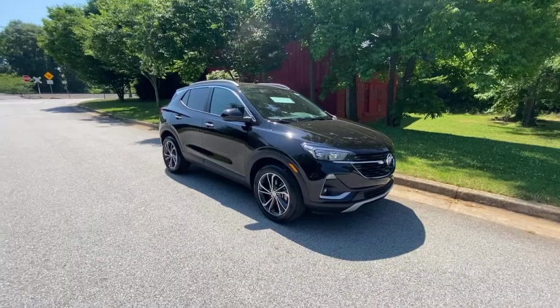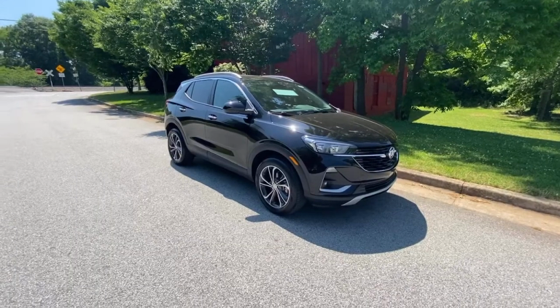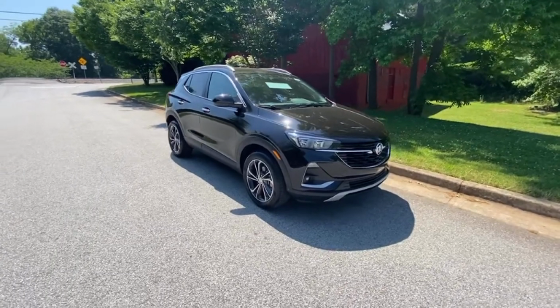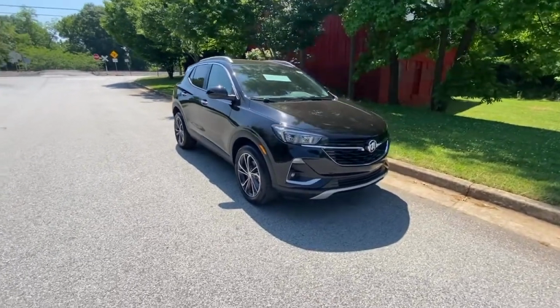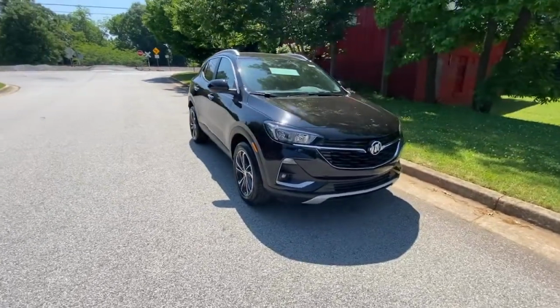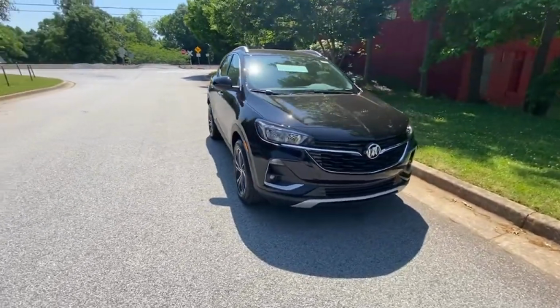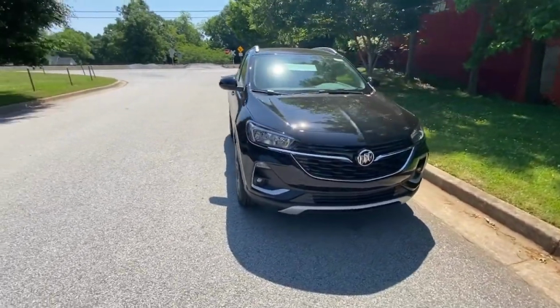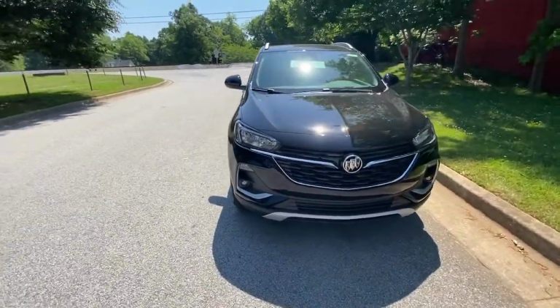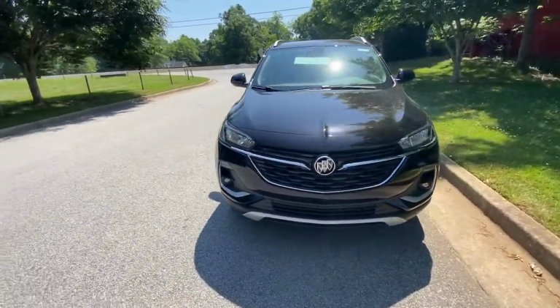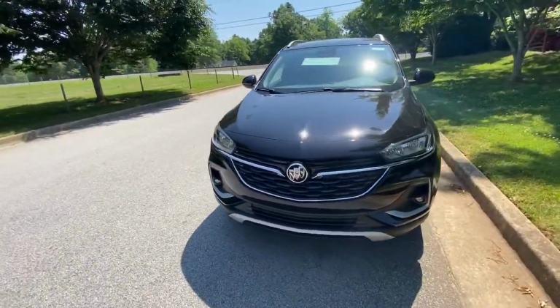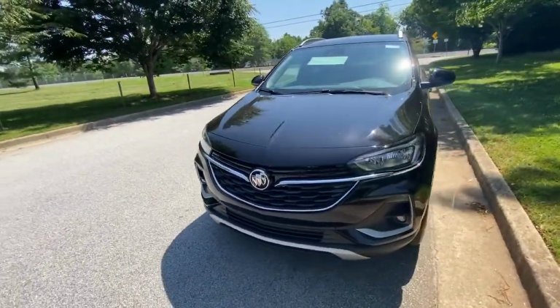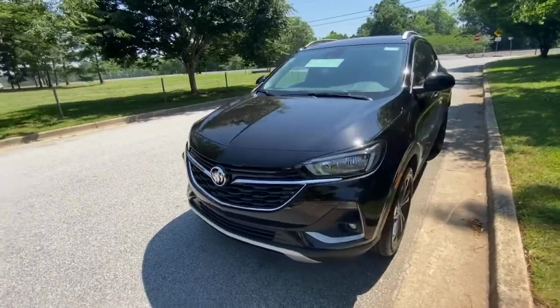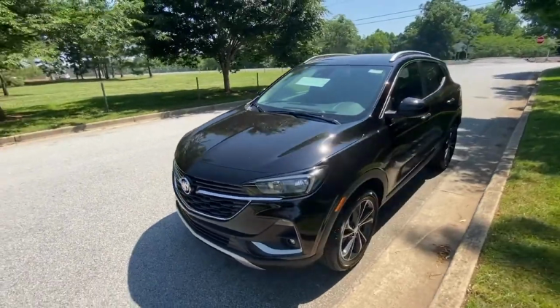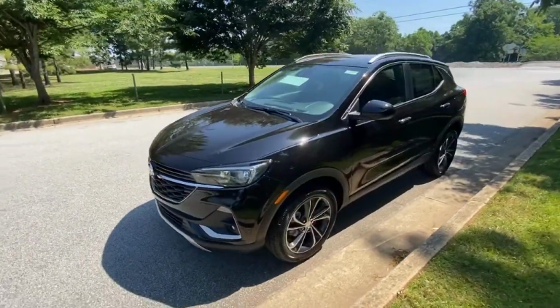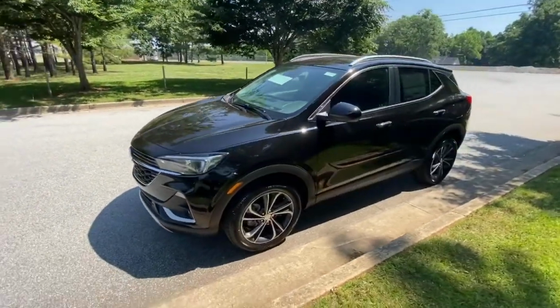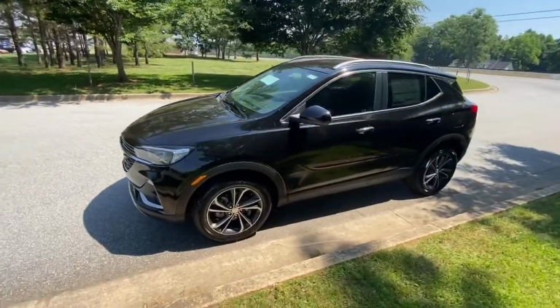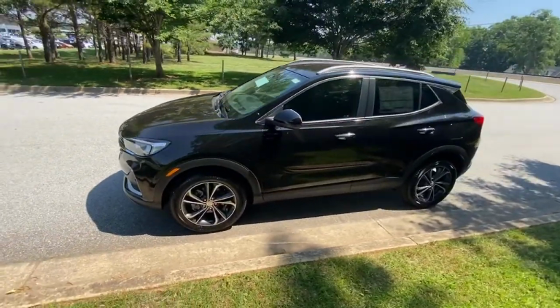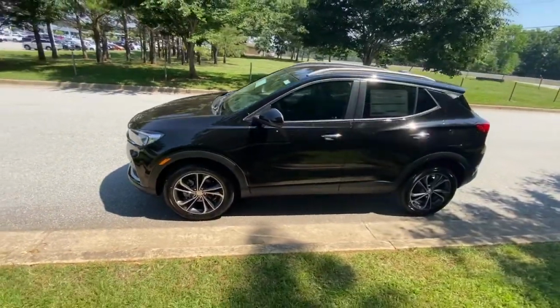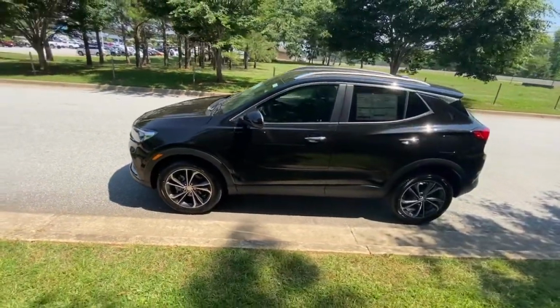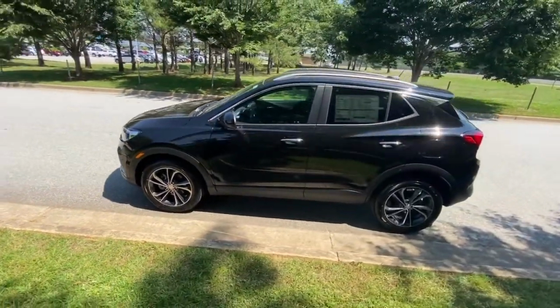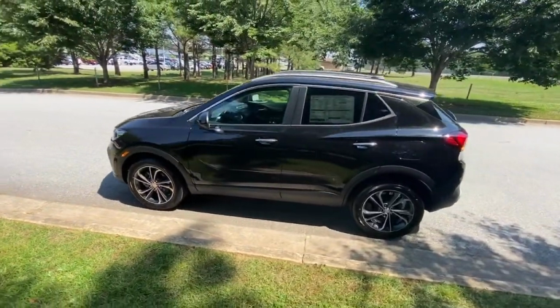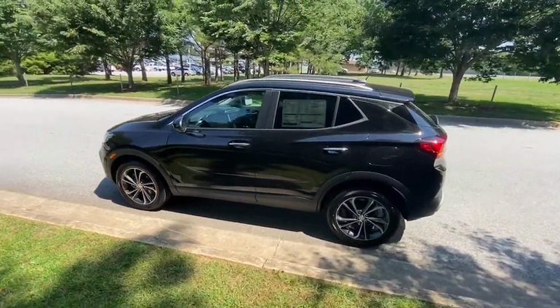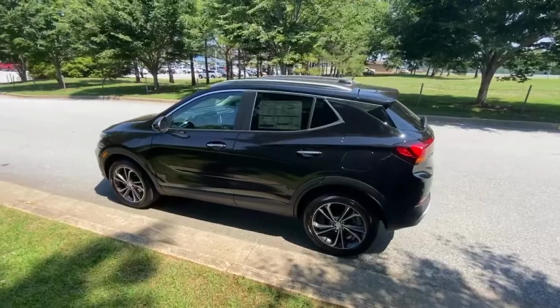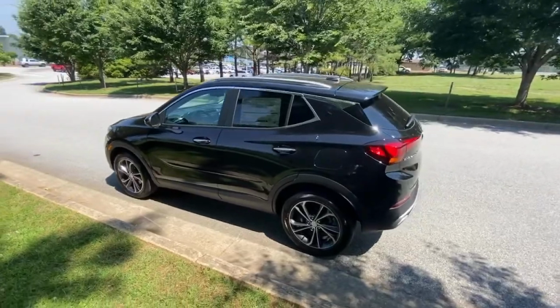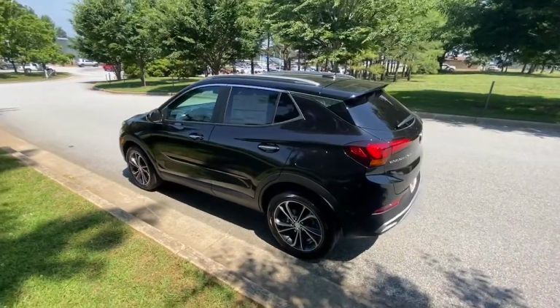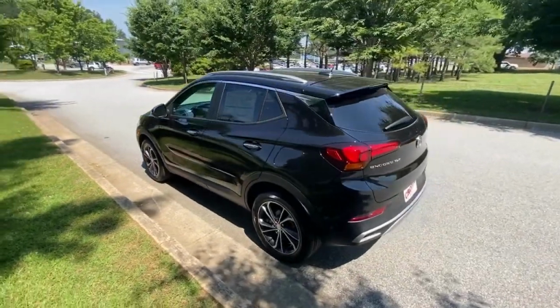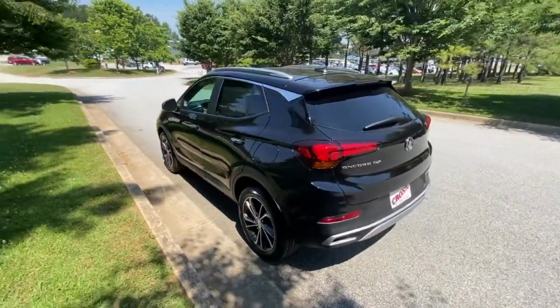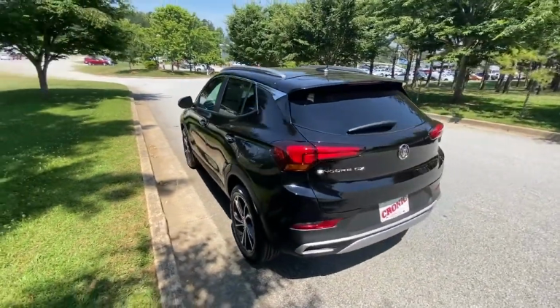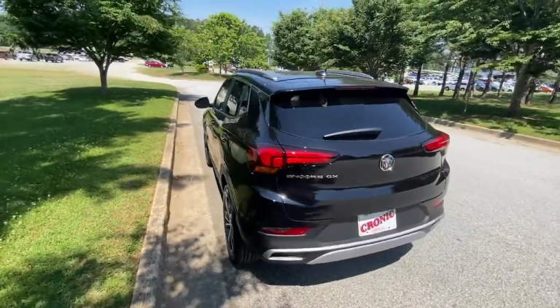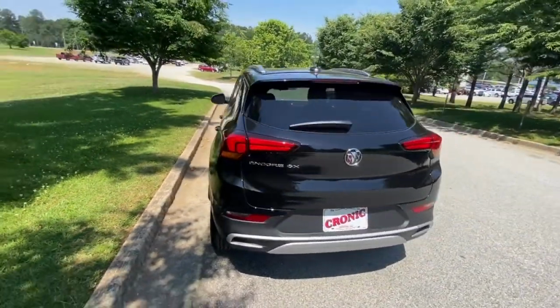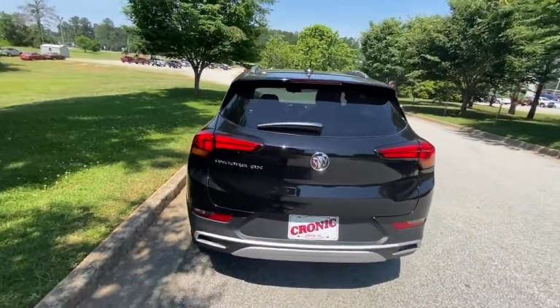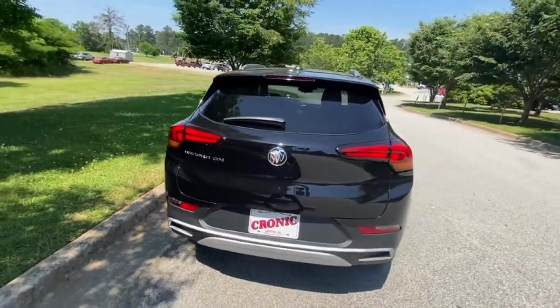Introducing the 2021 Buick Encore. Have fun getting where you need to go in the sleek and nimble Encore, the small luxury SUV with a can-do attitude. The following are some of this vehicle's highlighted options.